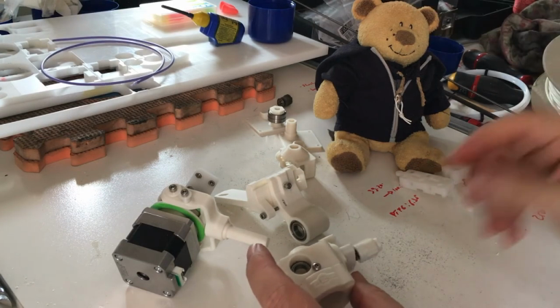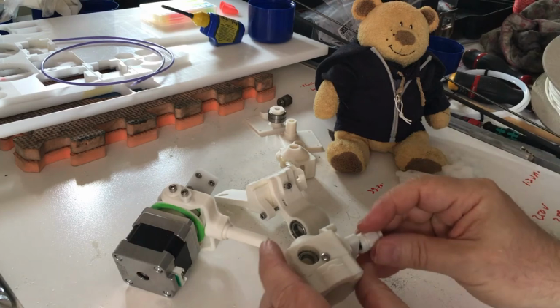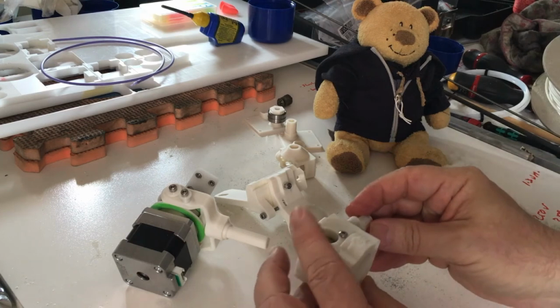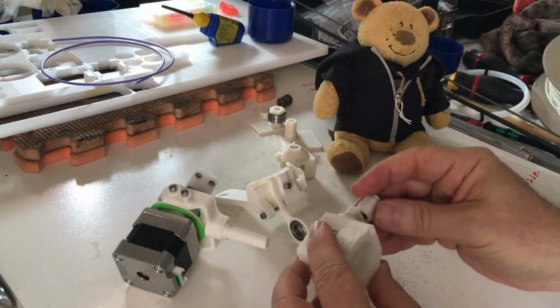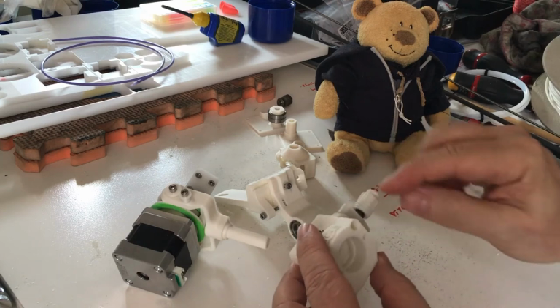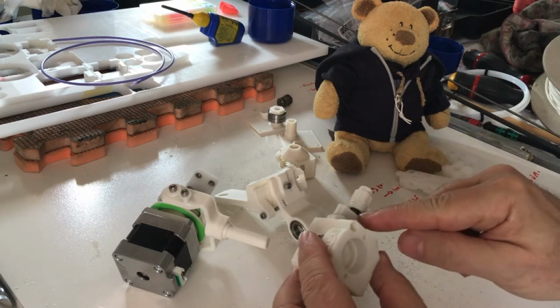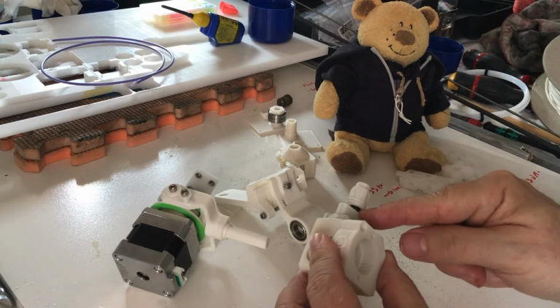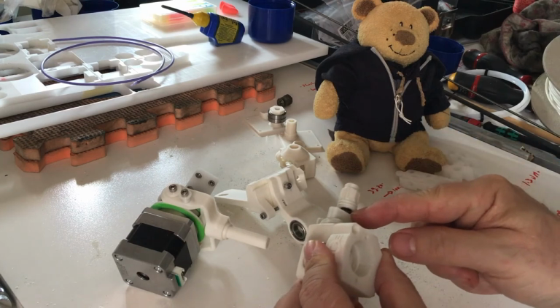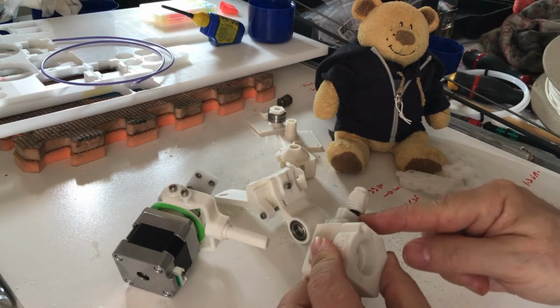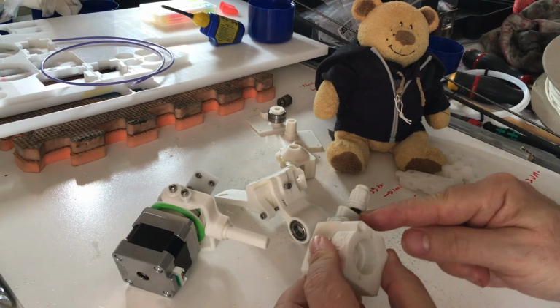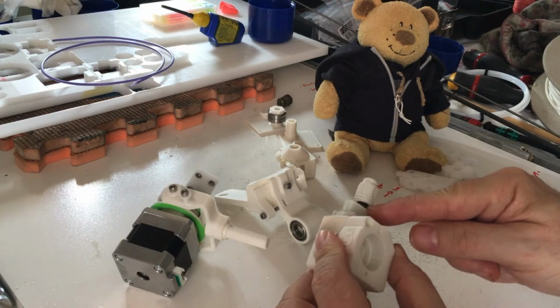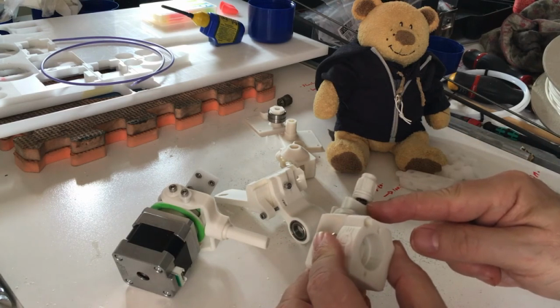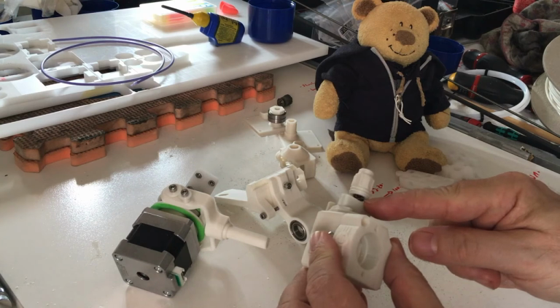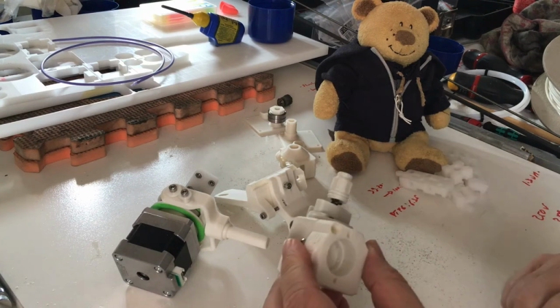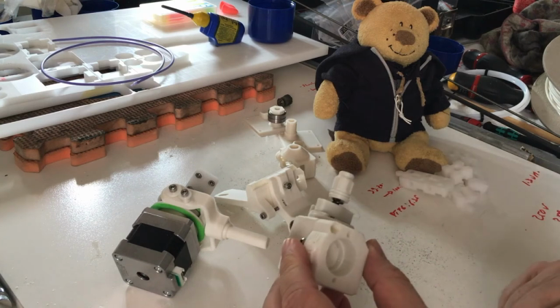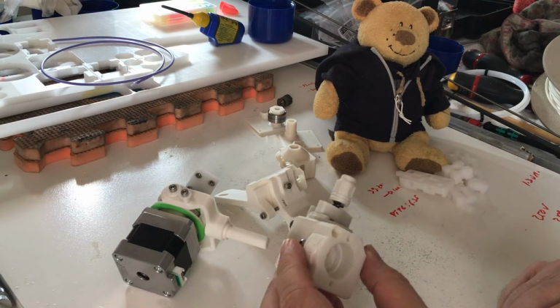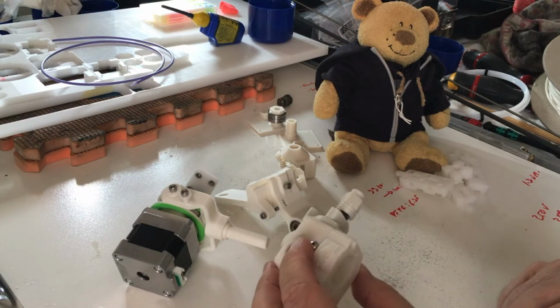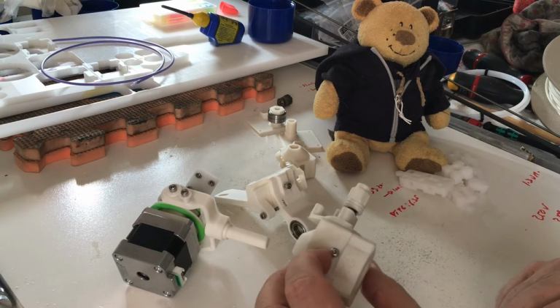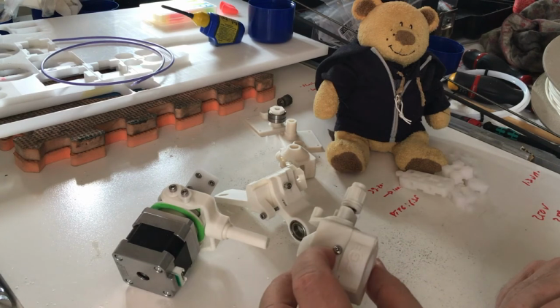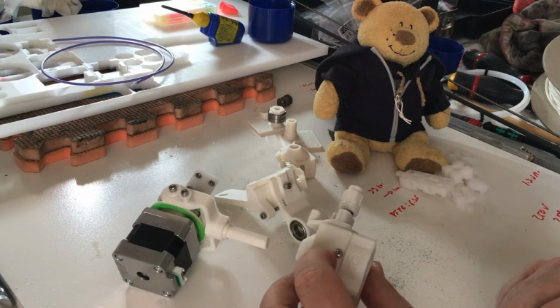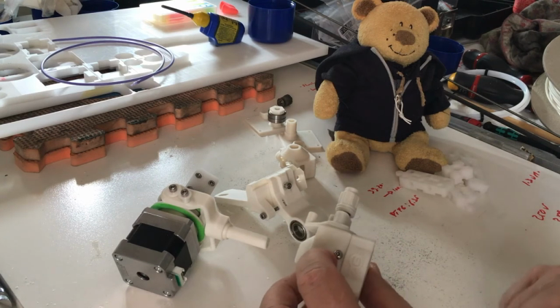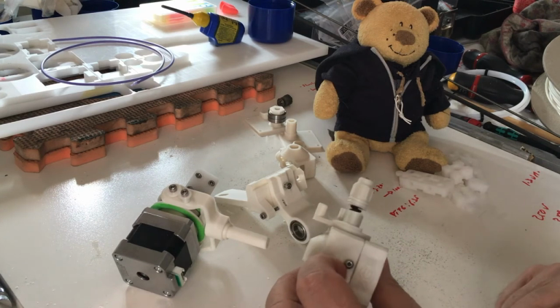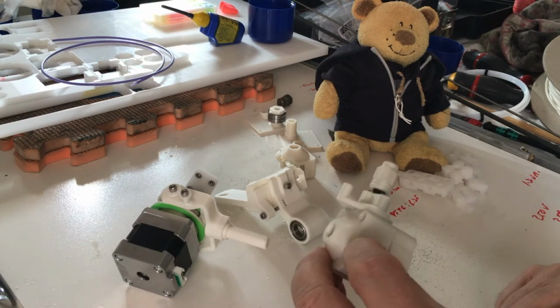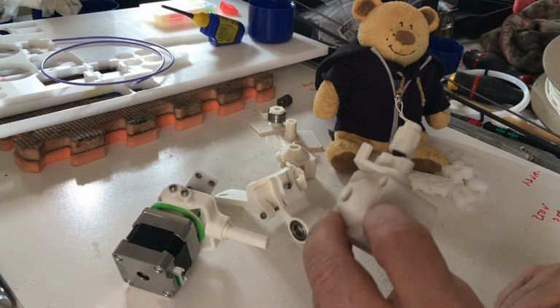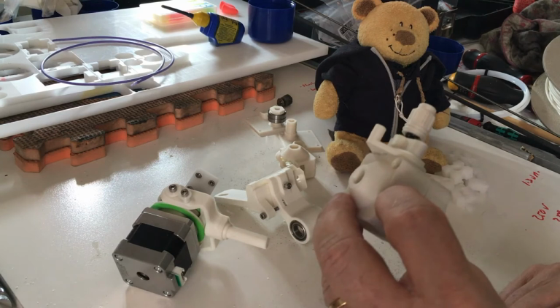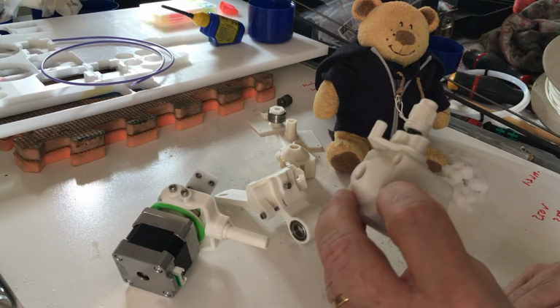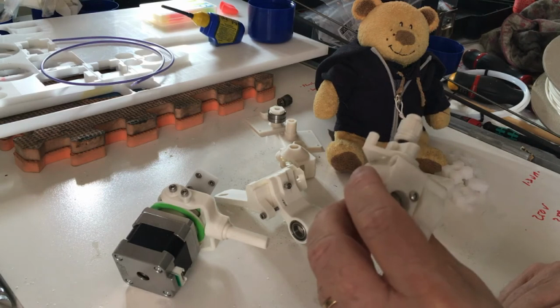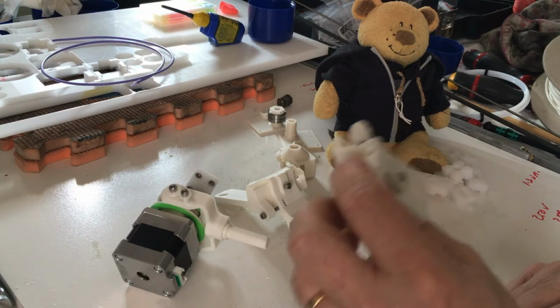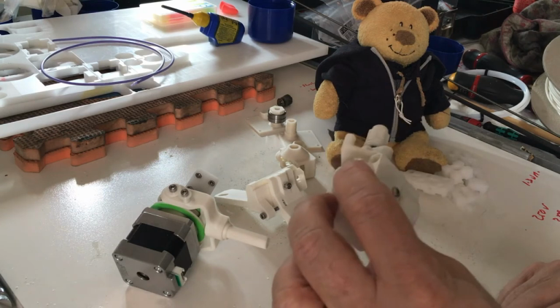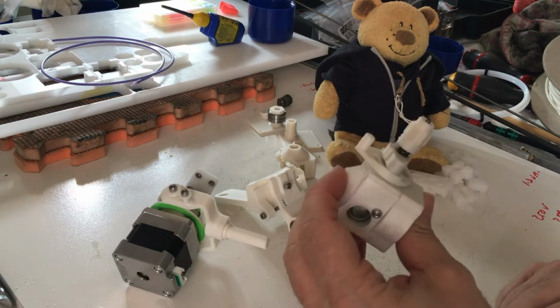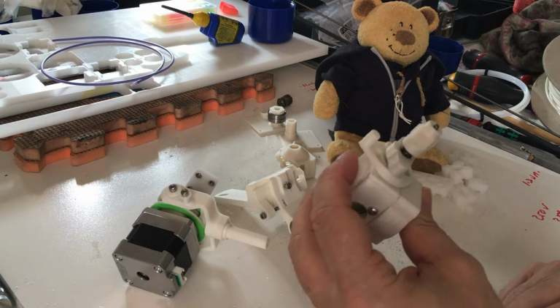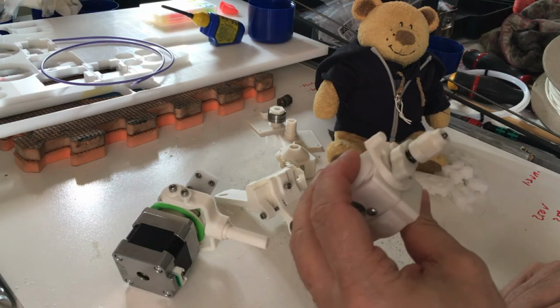Last but not least, the extruder needs a spring, and the spring is not in the bill of materials. The easiest thing to do is to reuse the one you have on your Ultimaker feeder — it just works and it's easy to do.